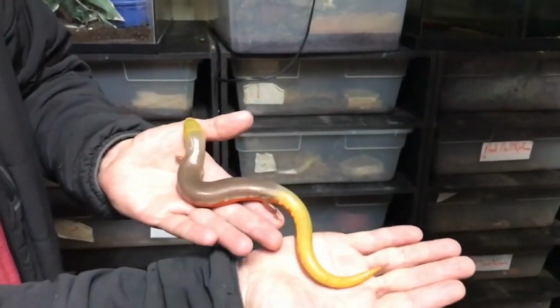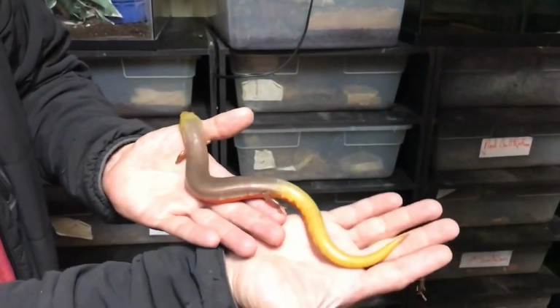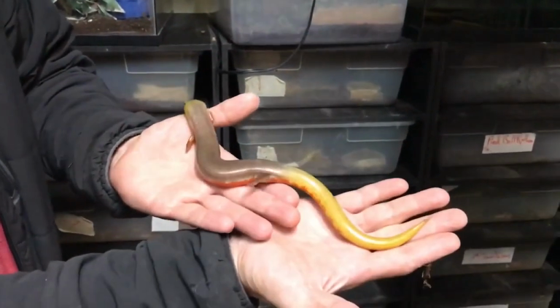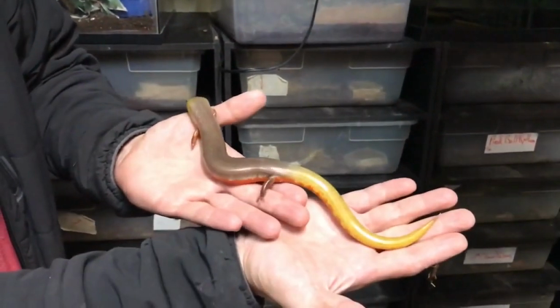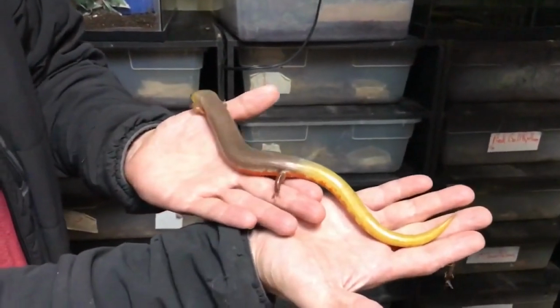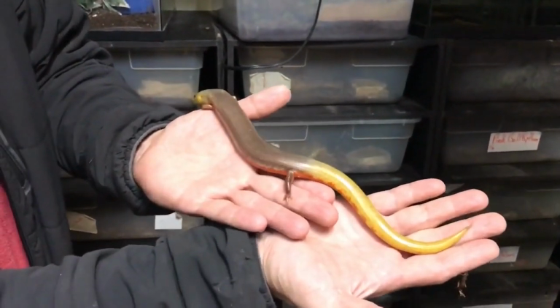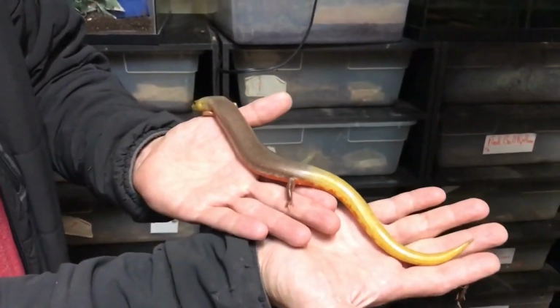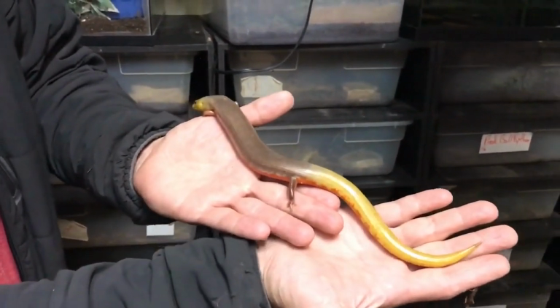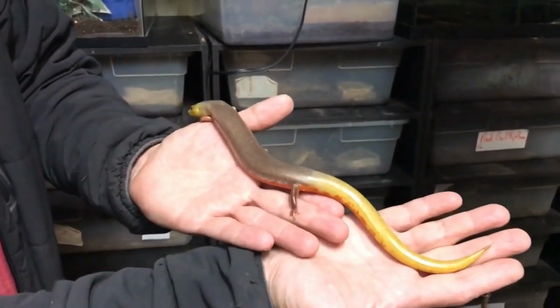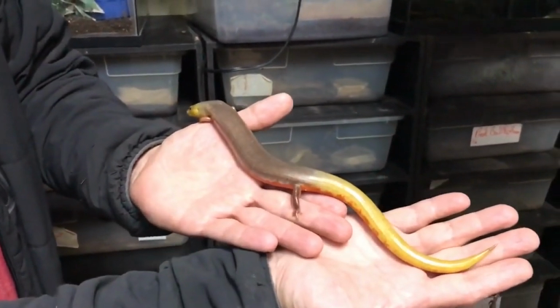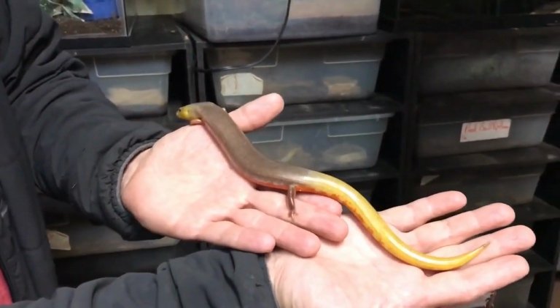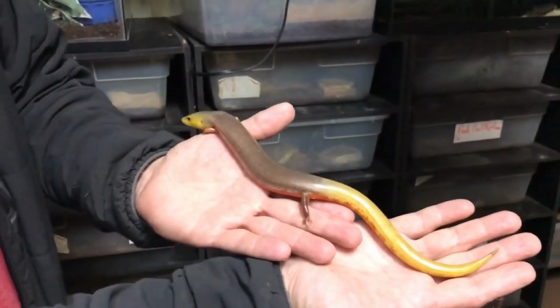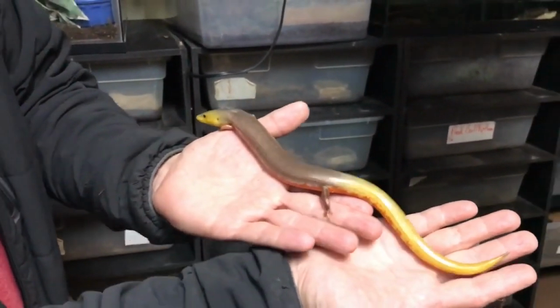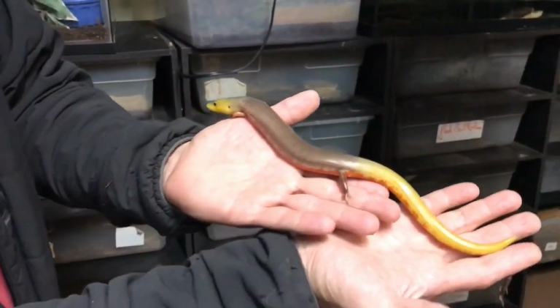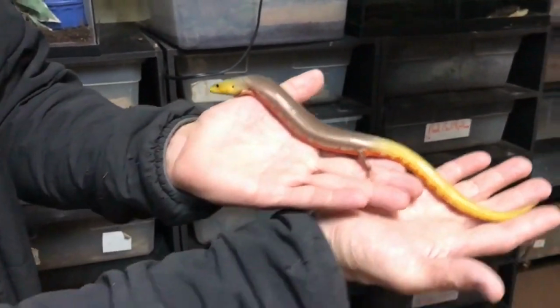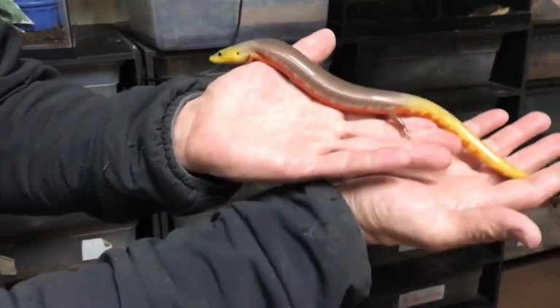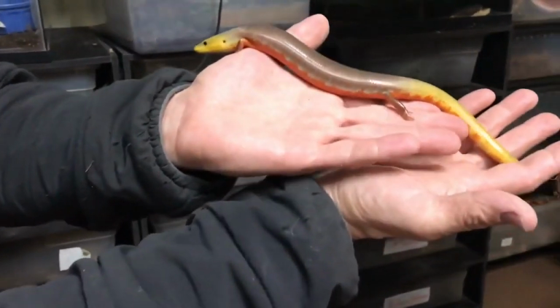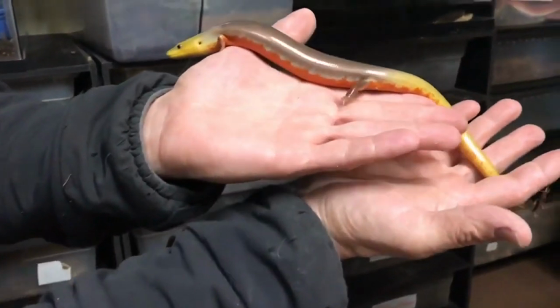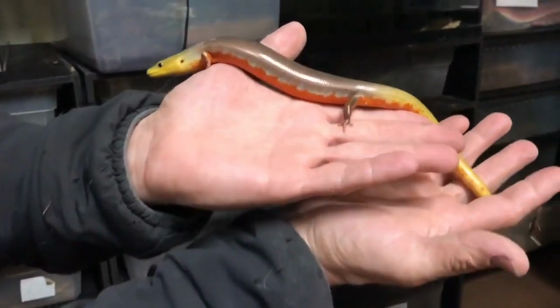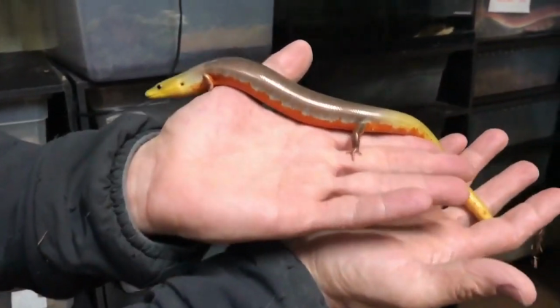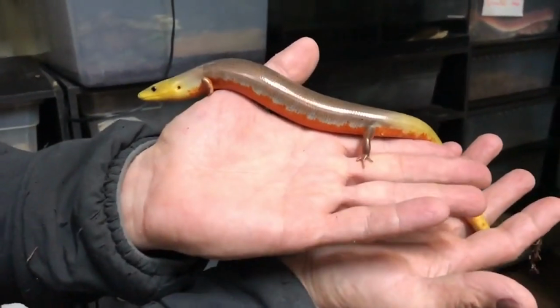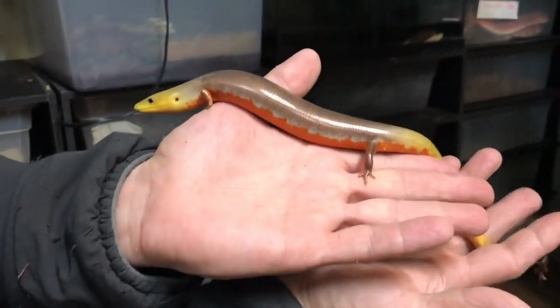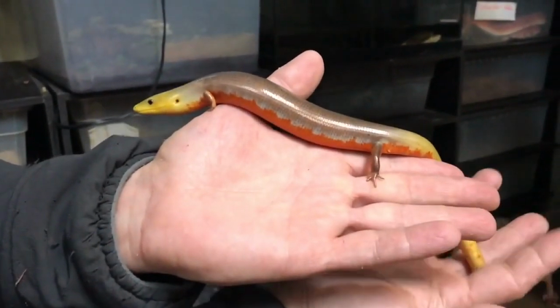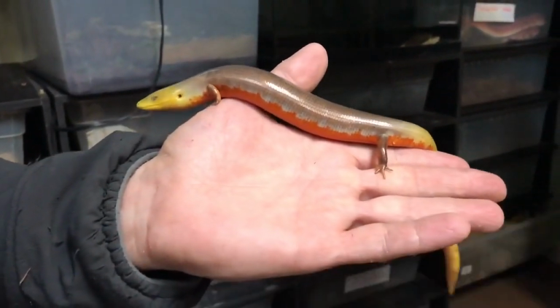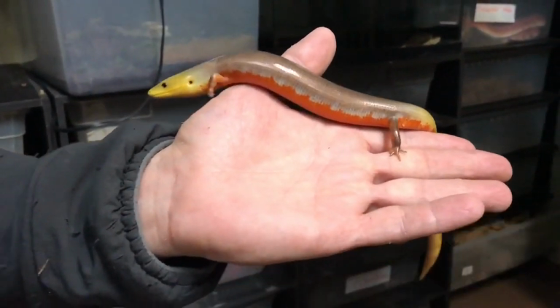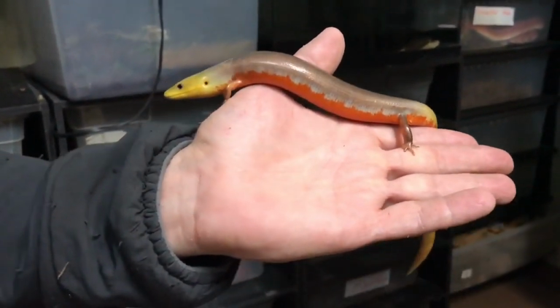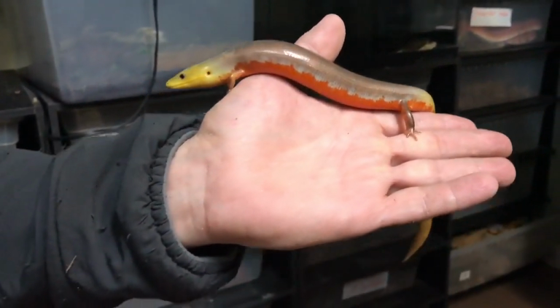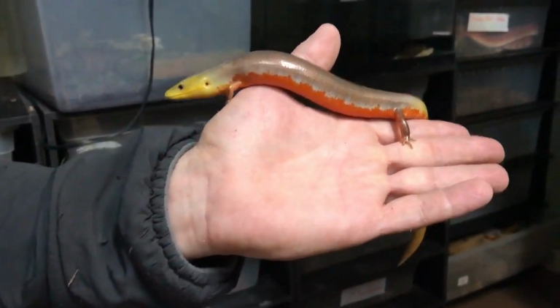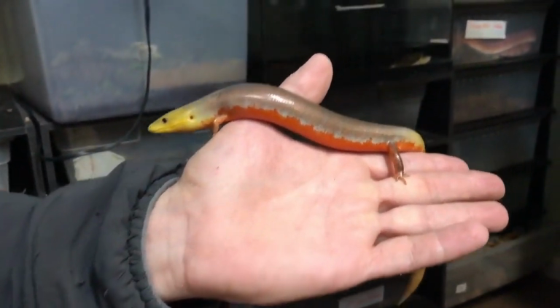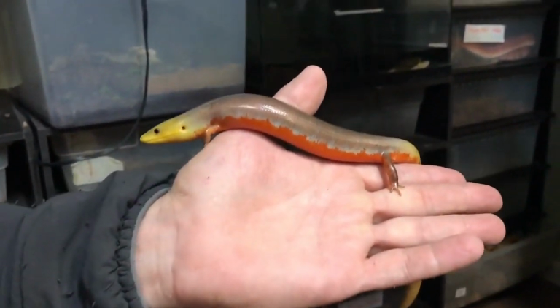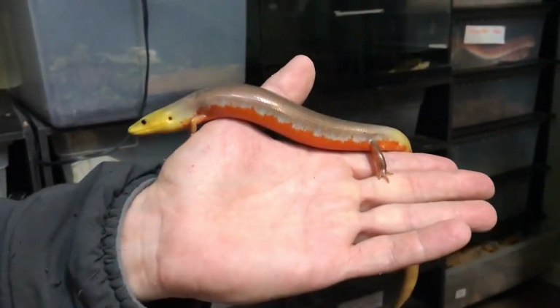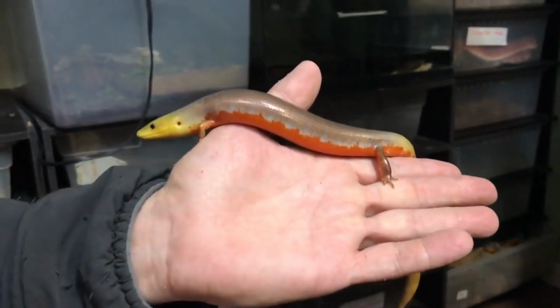So what is the species name again? This is Diploglossus lesinae — Brazilian Galliwasp. Look at that orange. Beautiful.